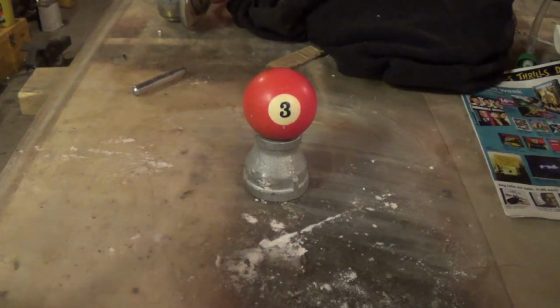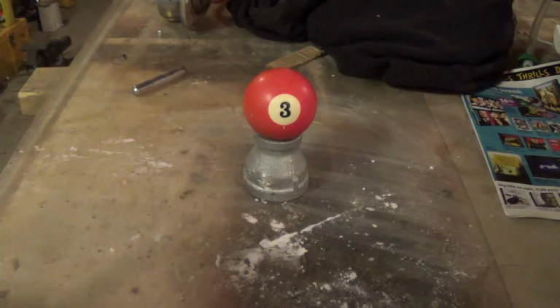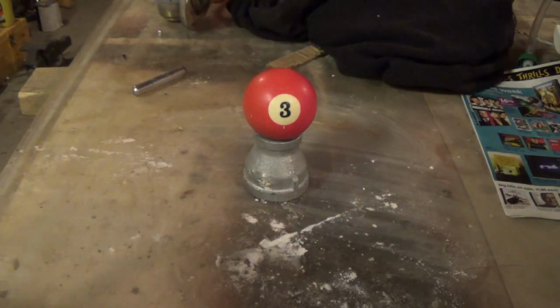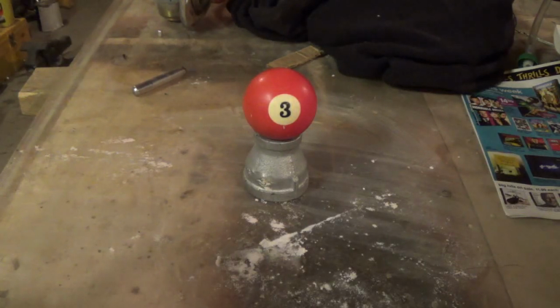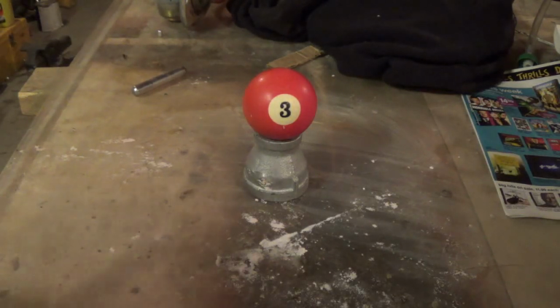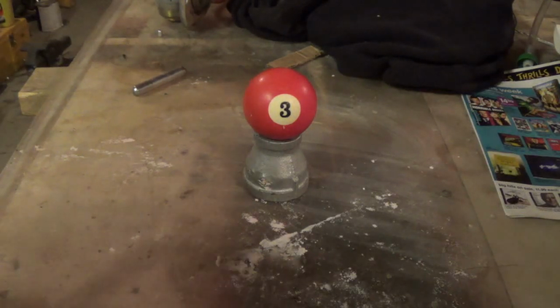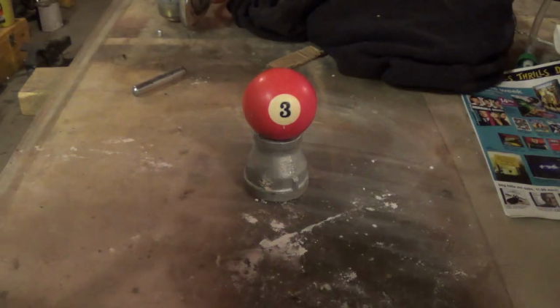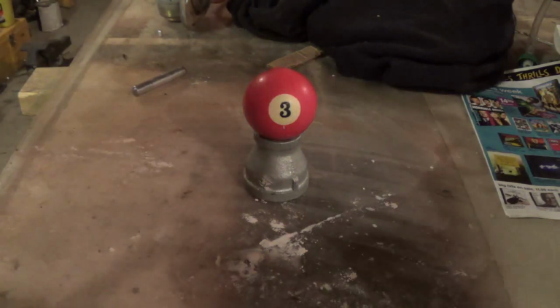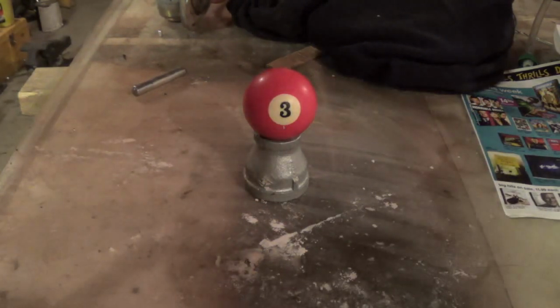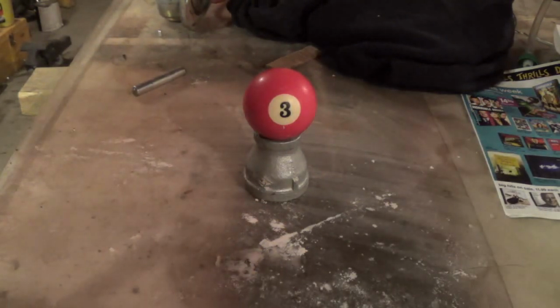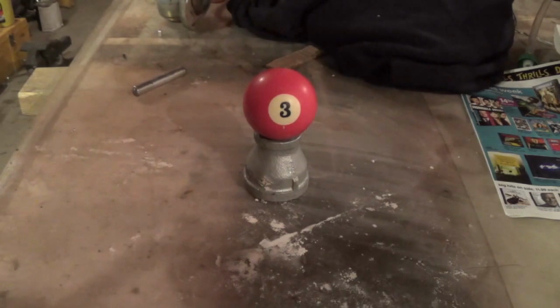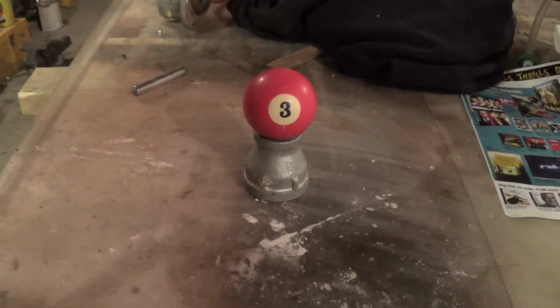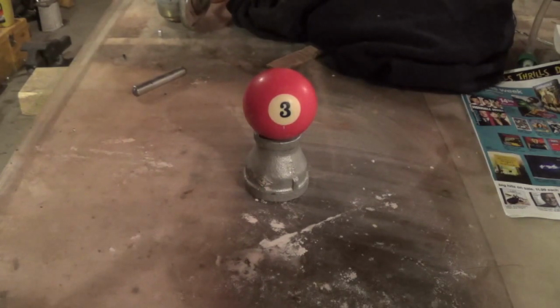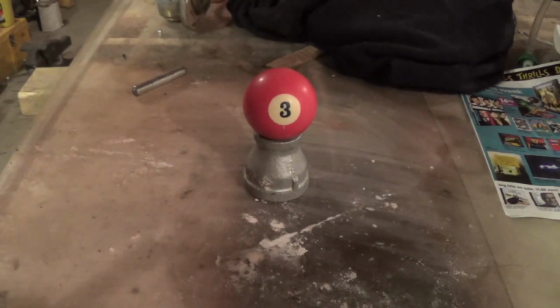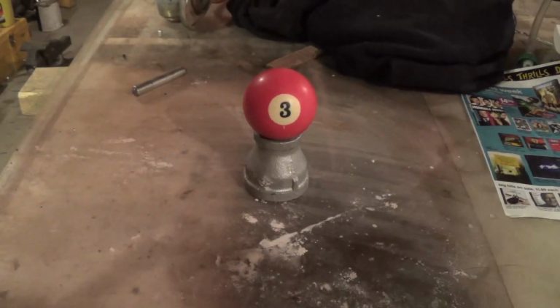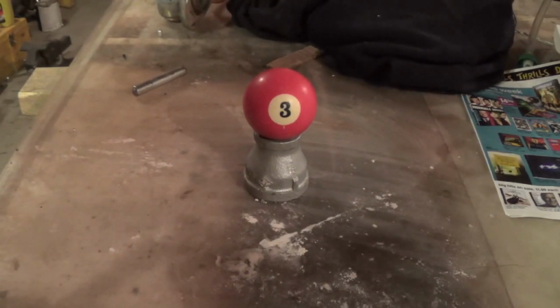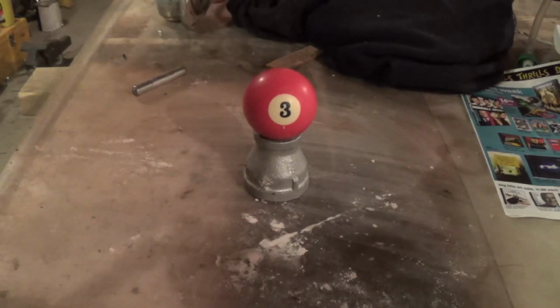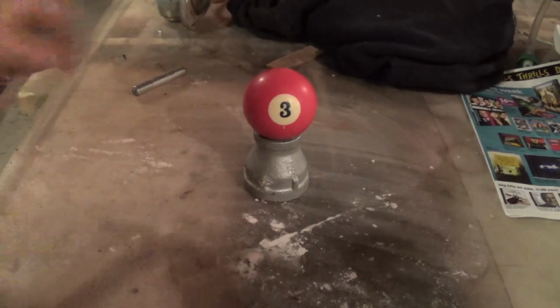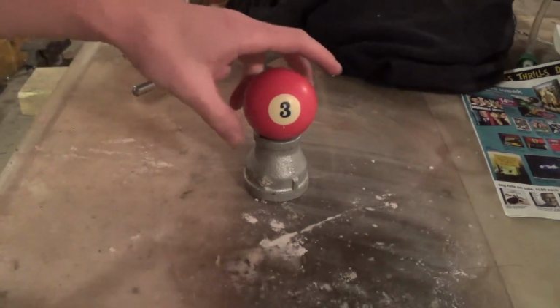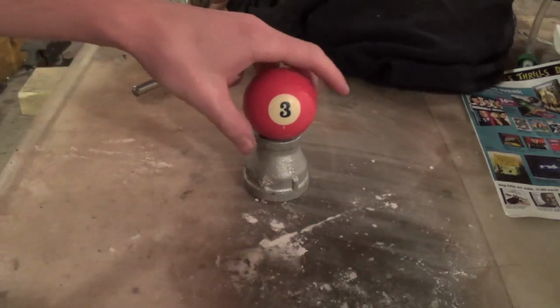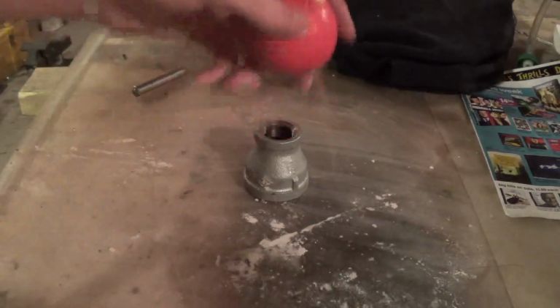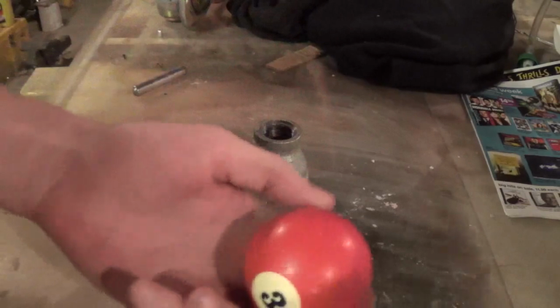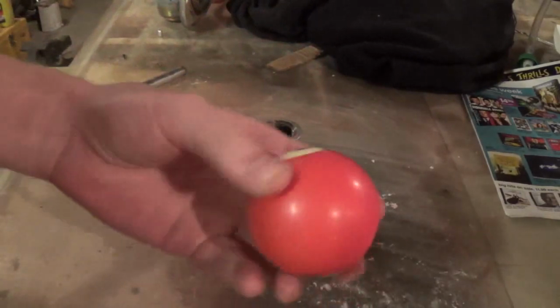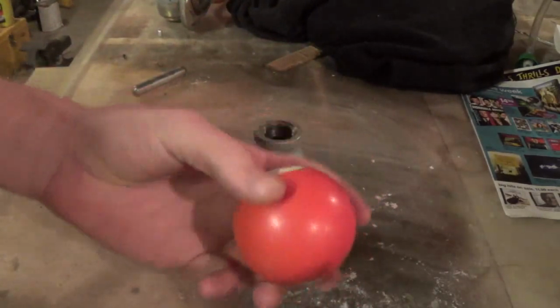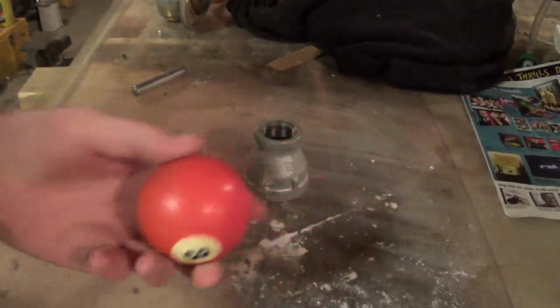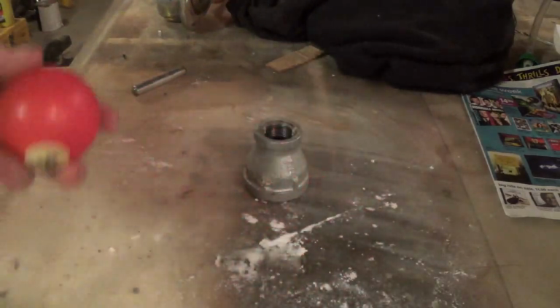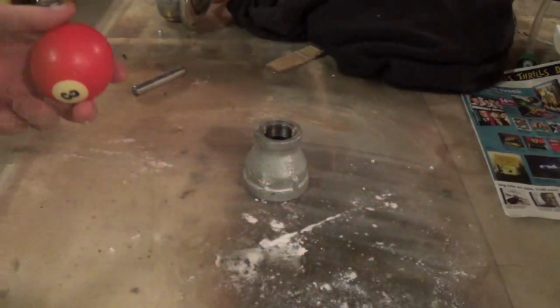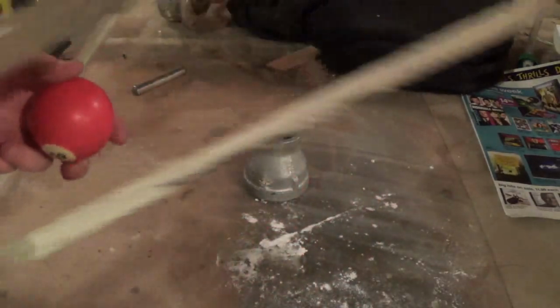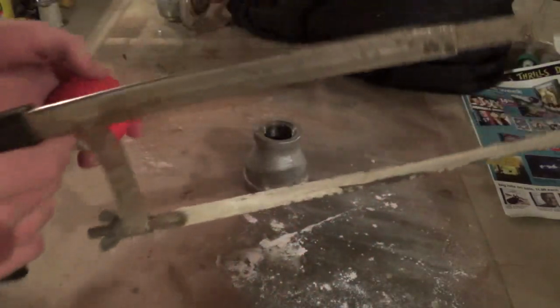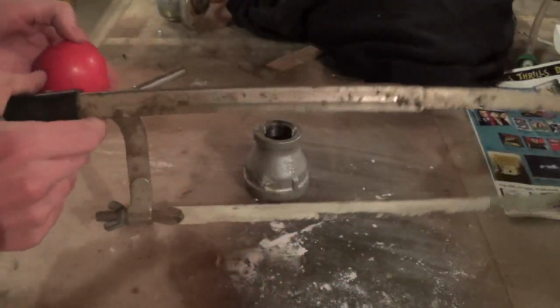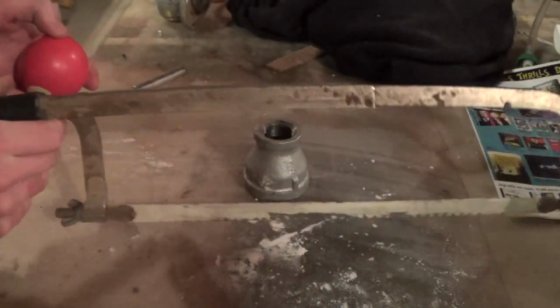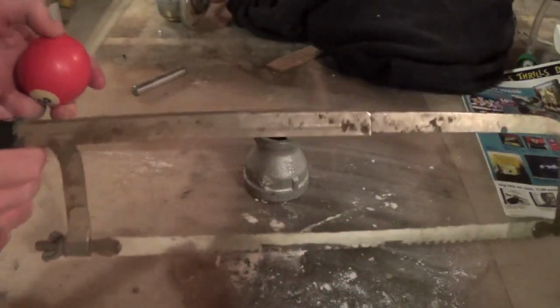Hey guys, welcome back. I've always wondered what was in a billiard ball — what it was made of. So I have one, and of course I have my saw.